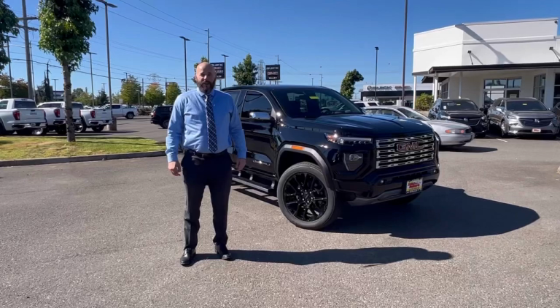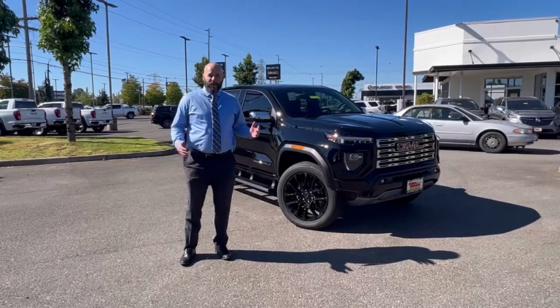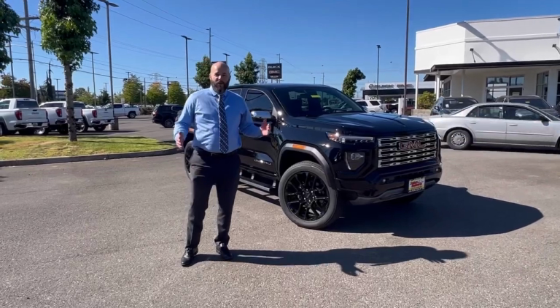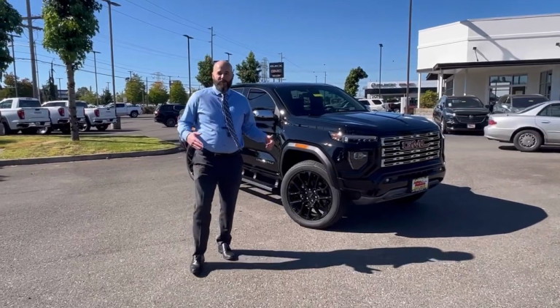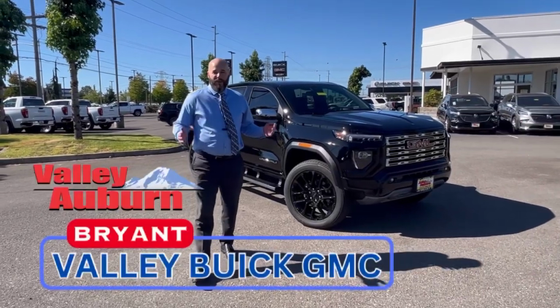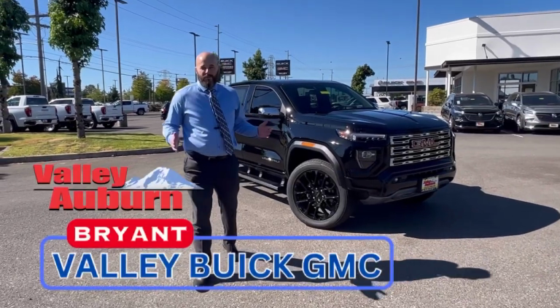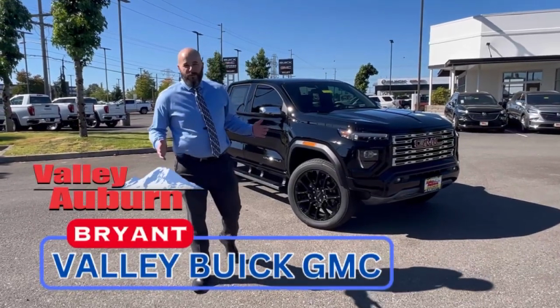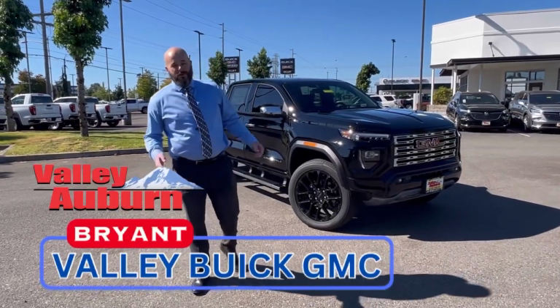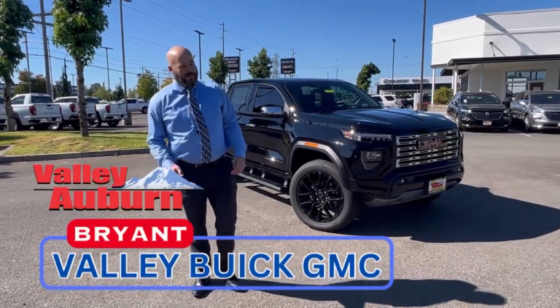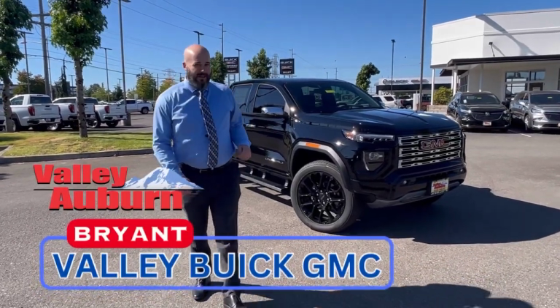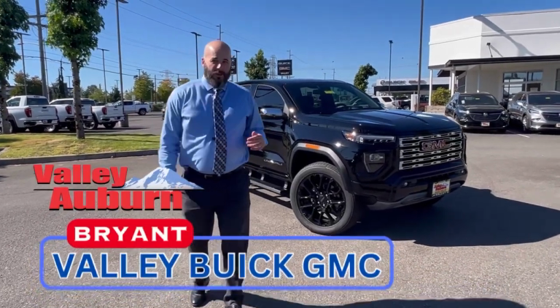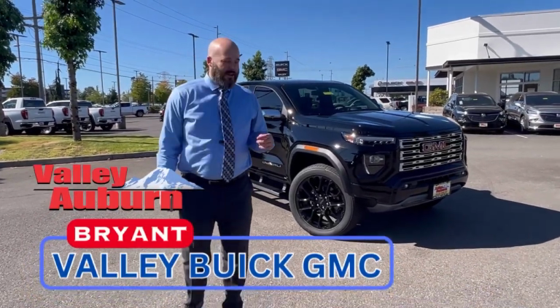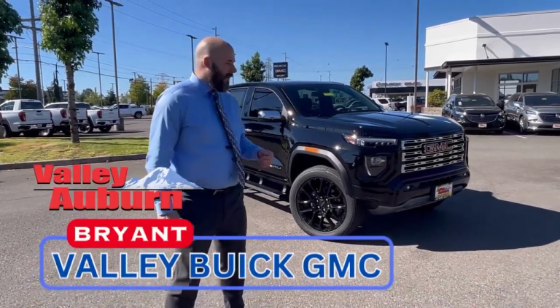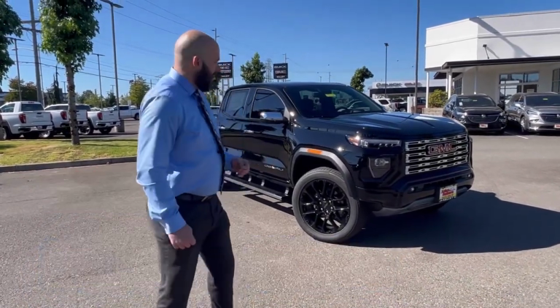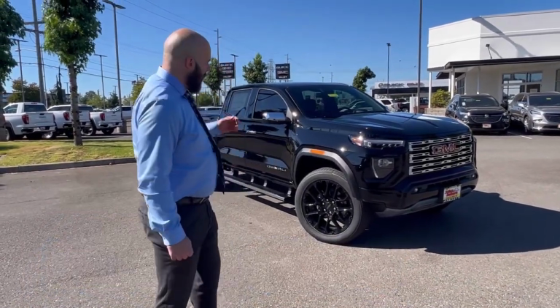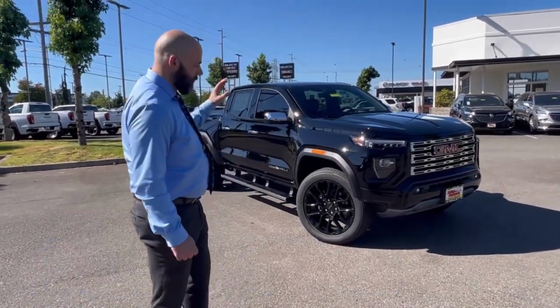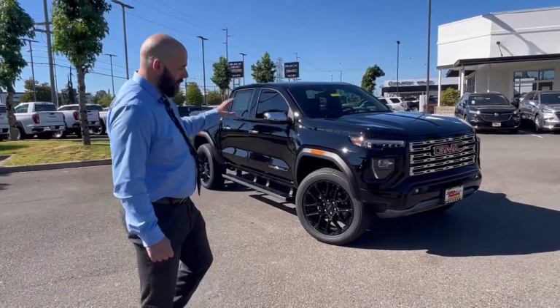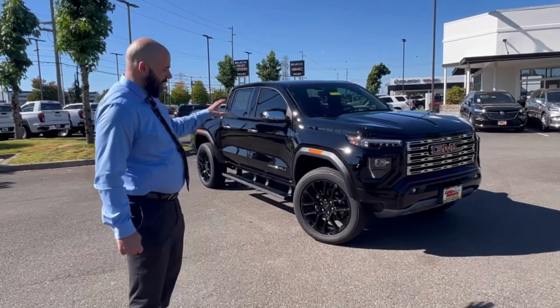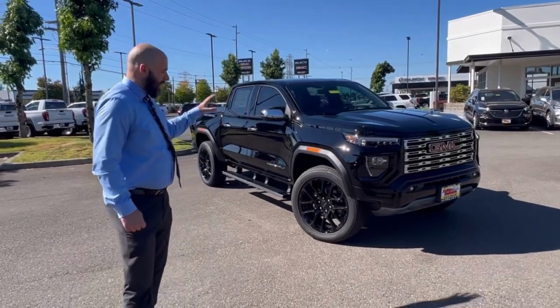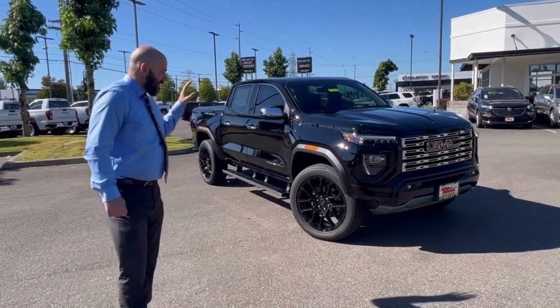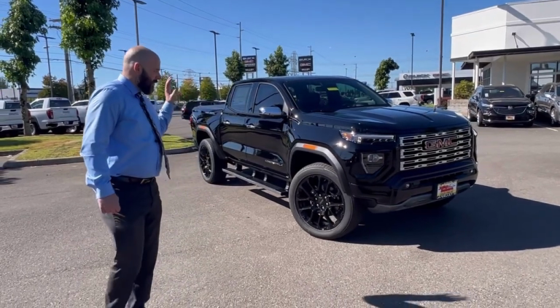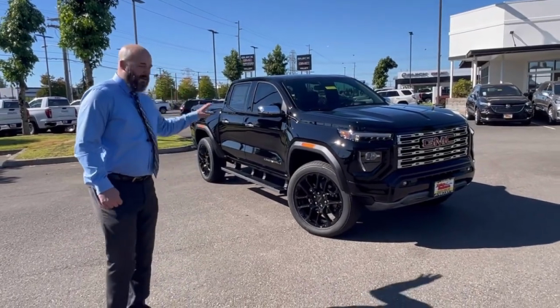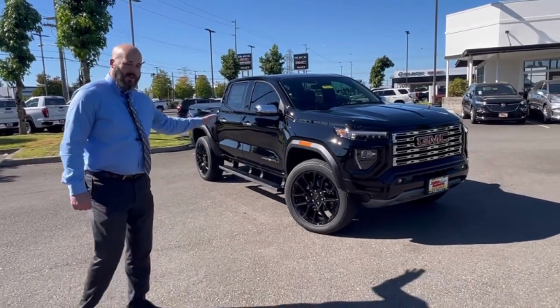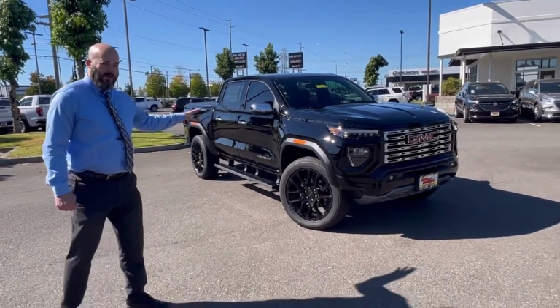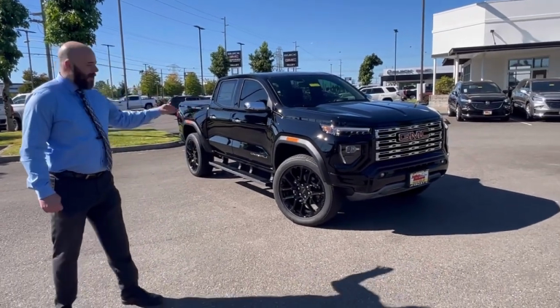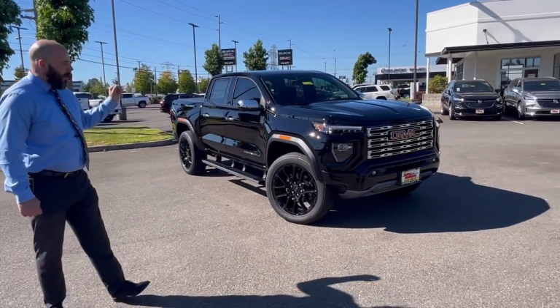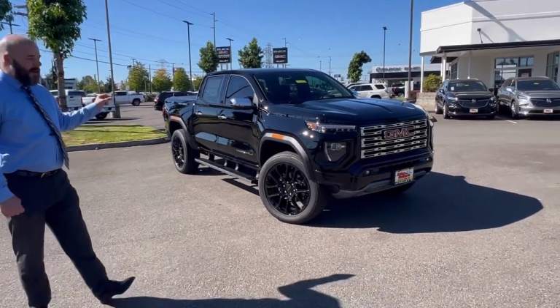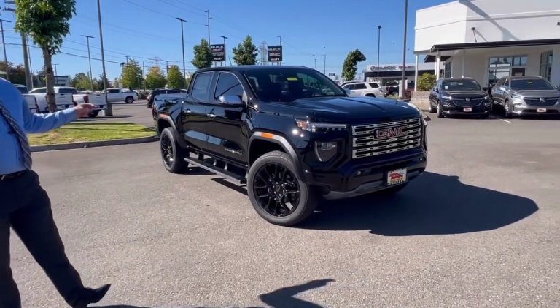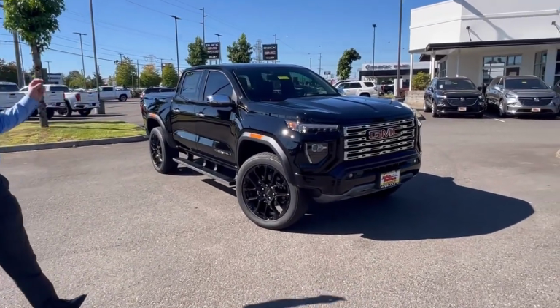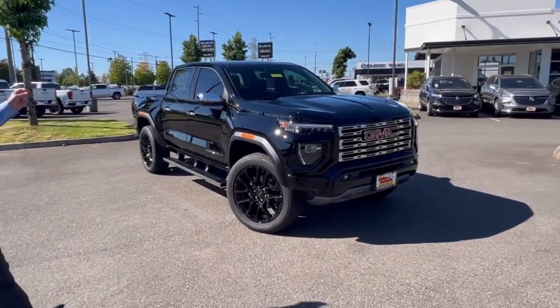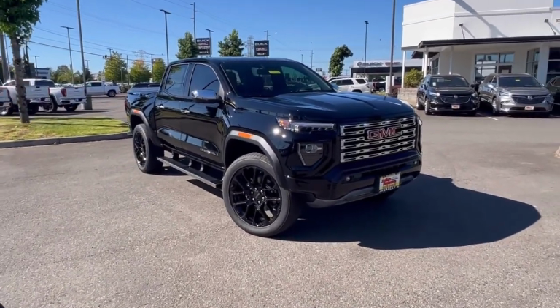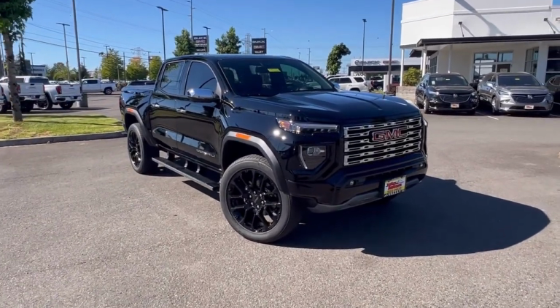How's it going everyone? Bryant, Valley Butte GMC General Manager here. I want to show you the 2023 all brand new GMC Canyon.